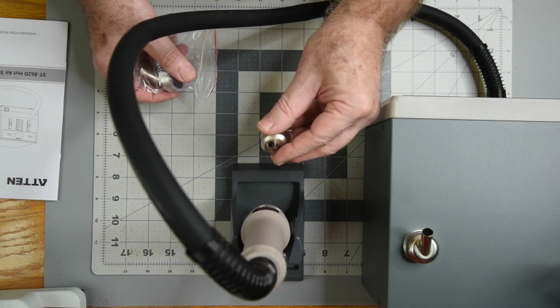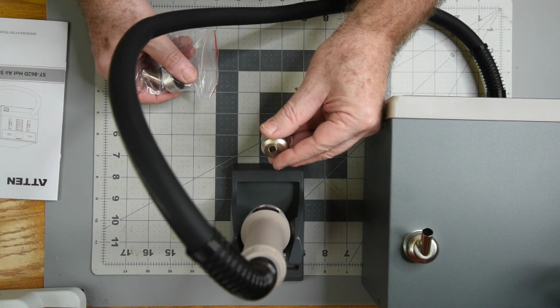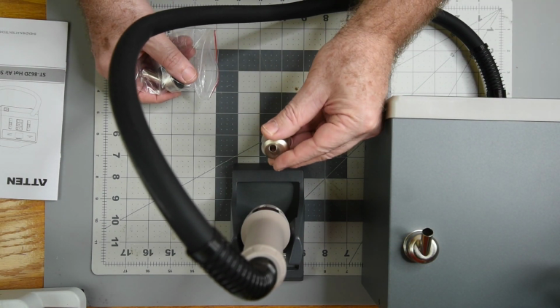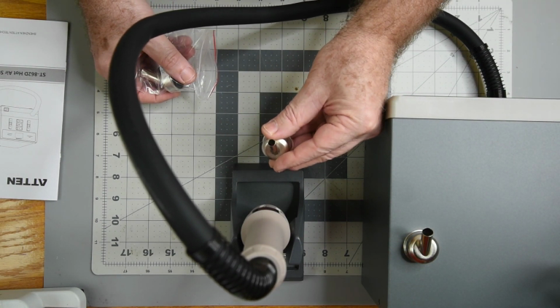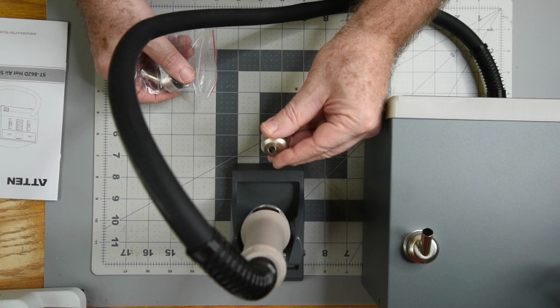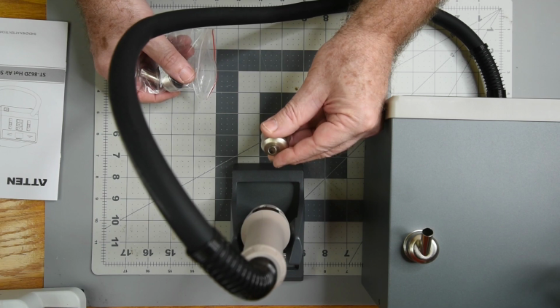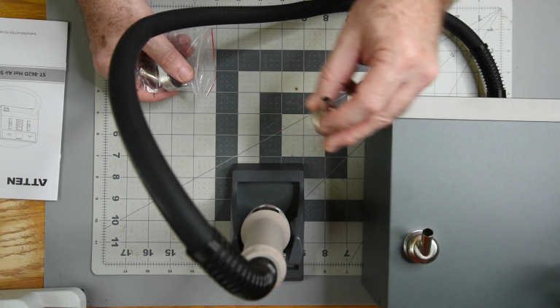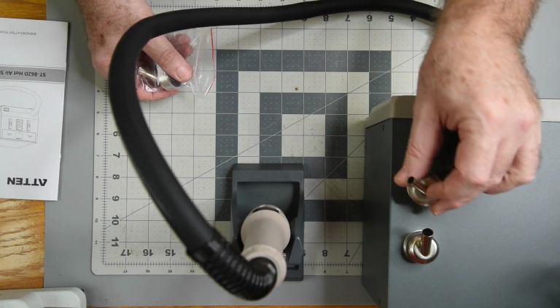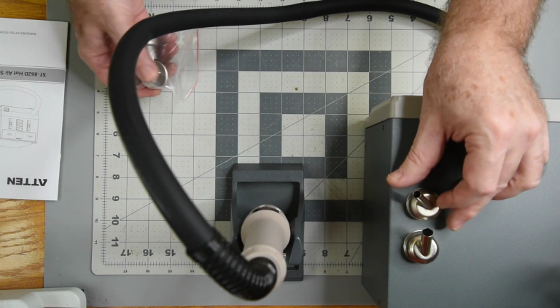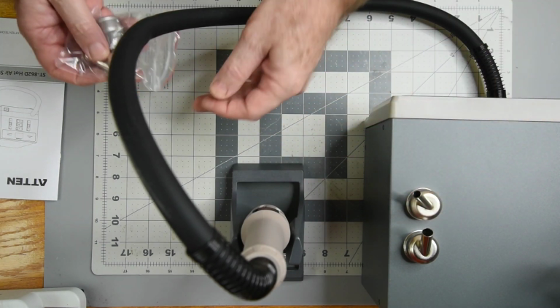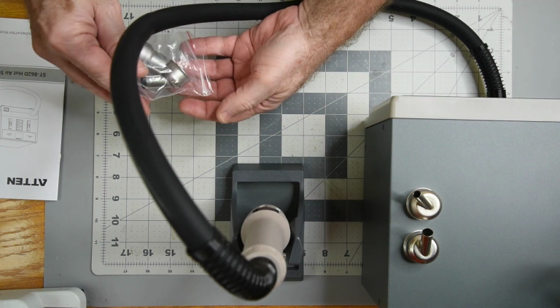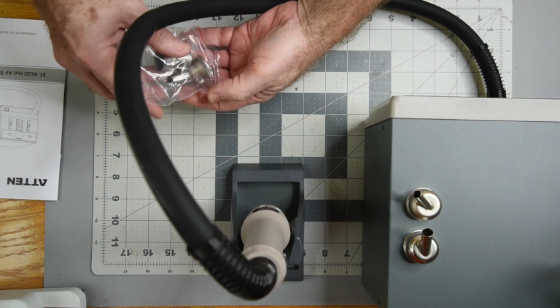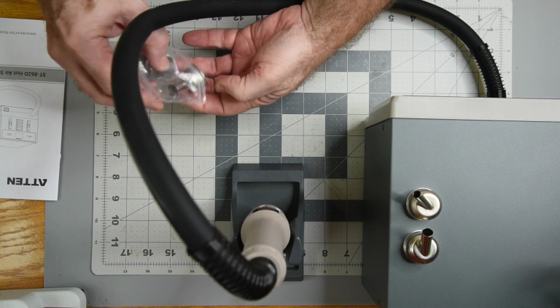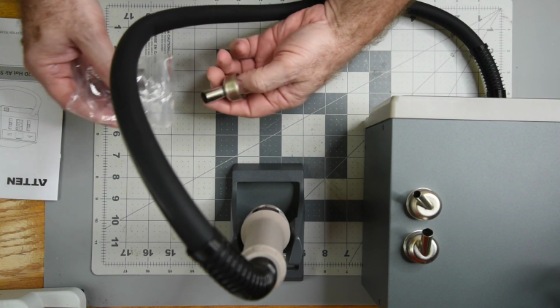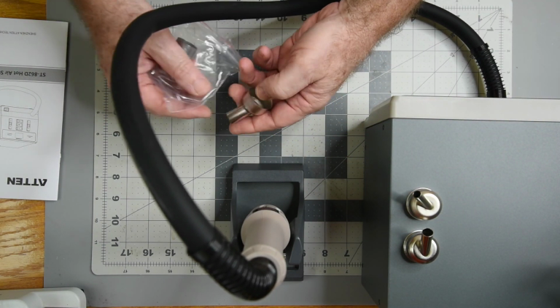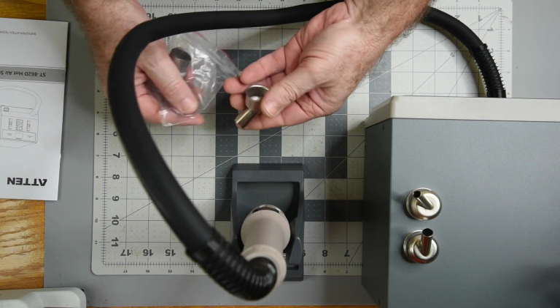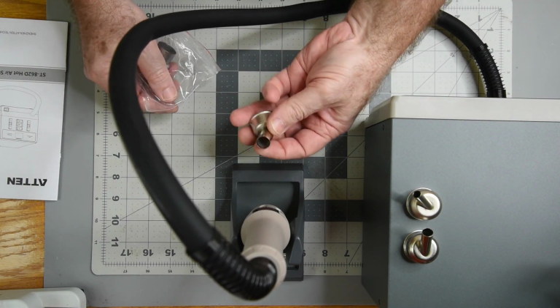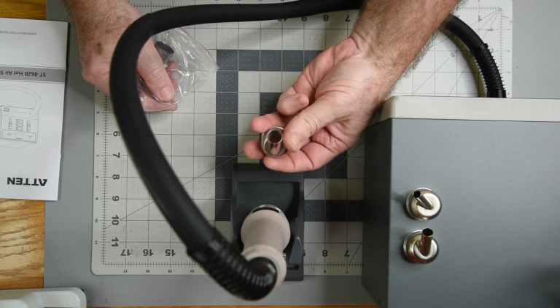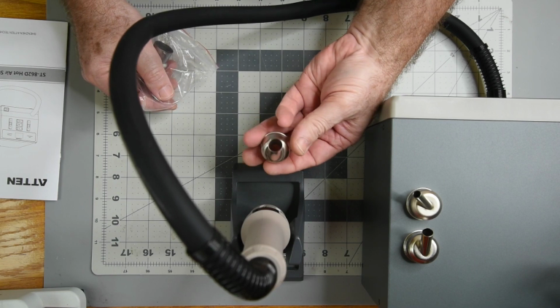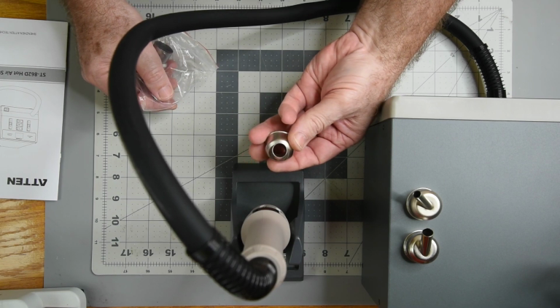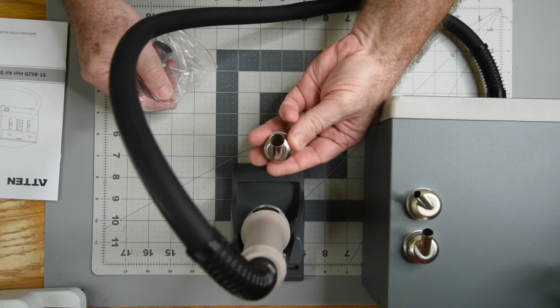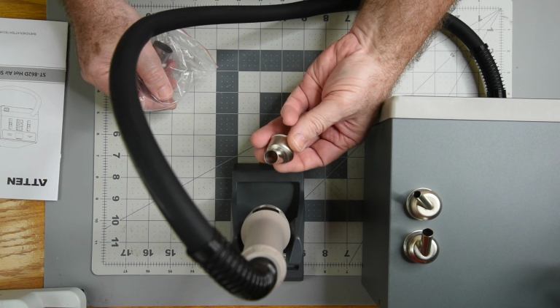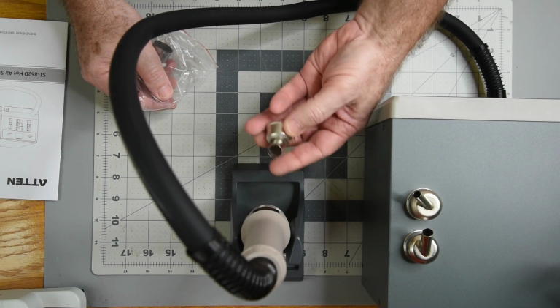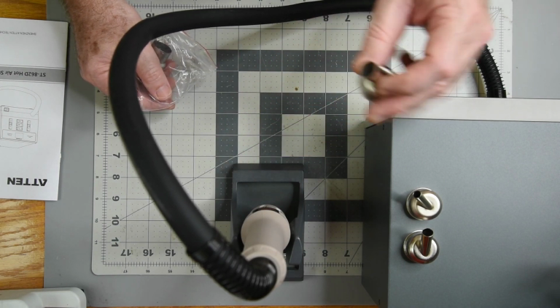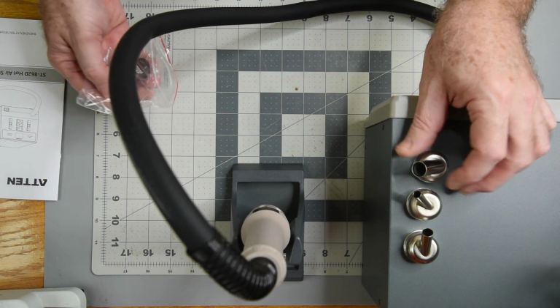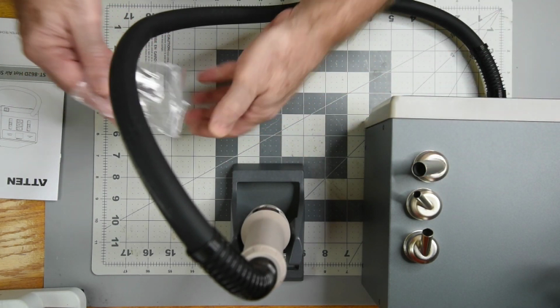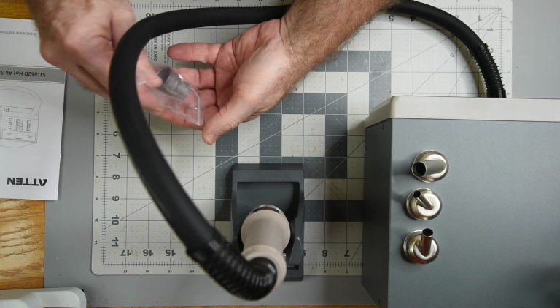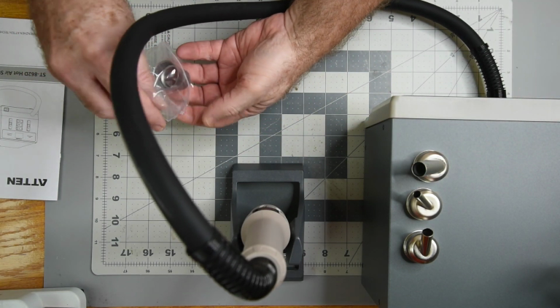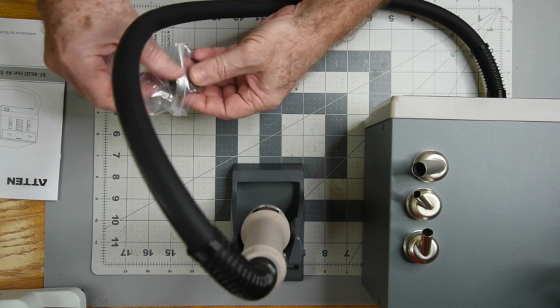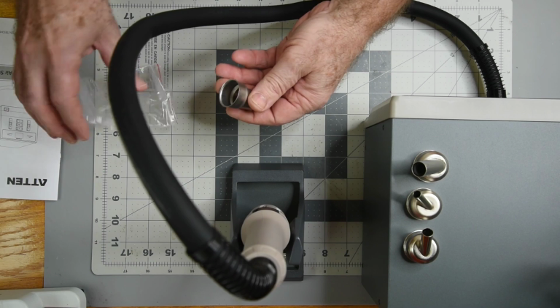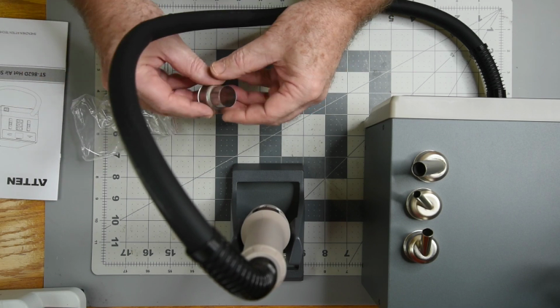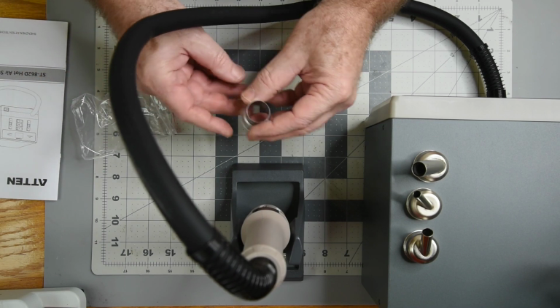There are three angled tips and I'm not real sure if the straight one is a tip or an adapter. I ordered this from the Rossmann Repair Group — it's the only one I saw that said it comes with three angled nozzles.